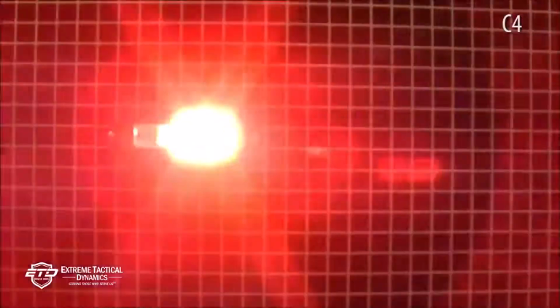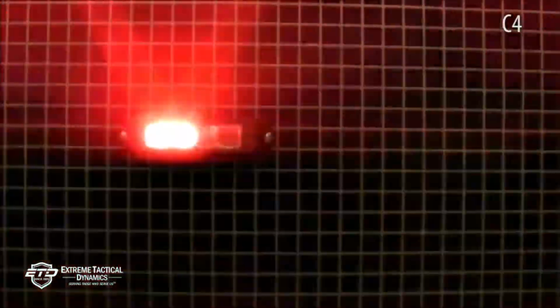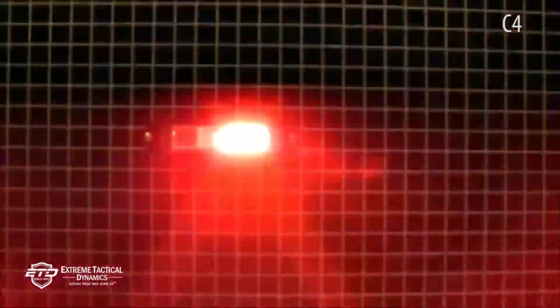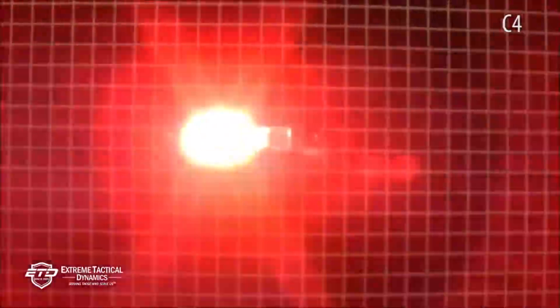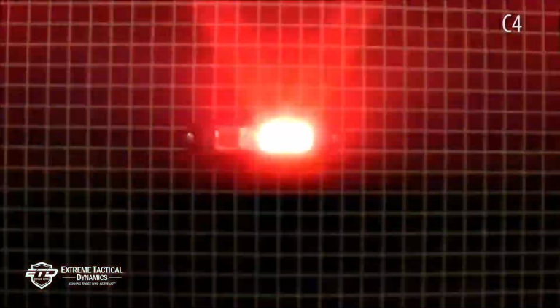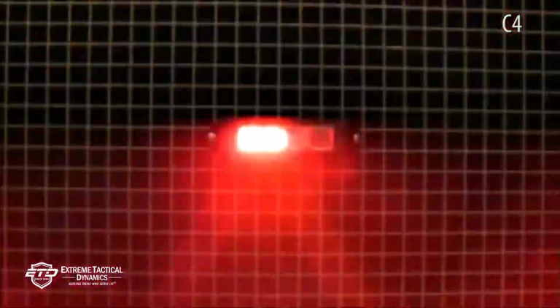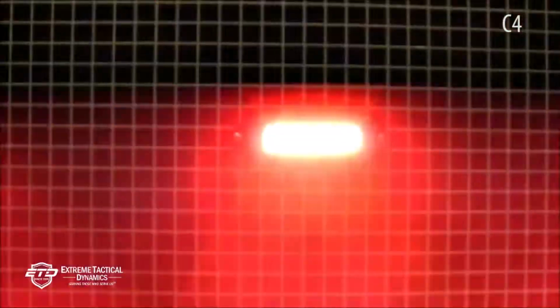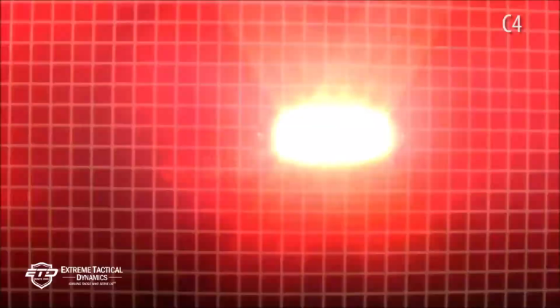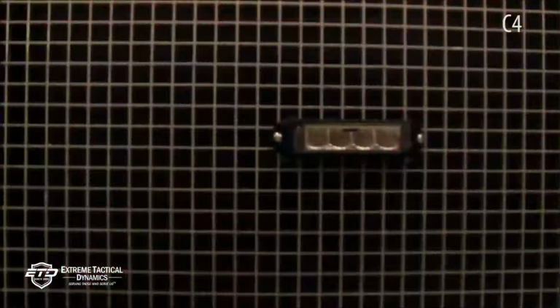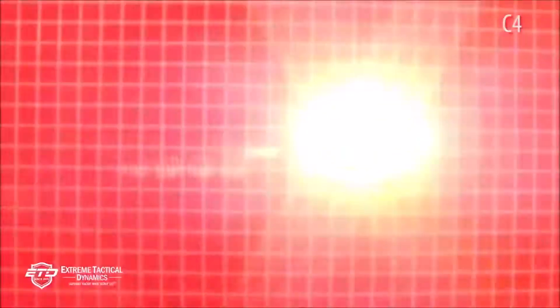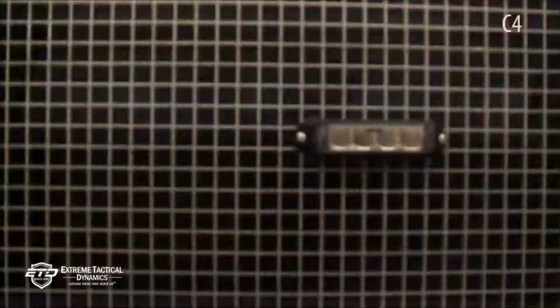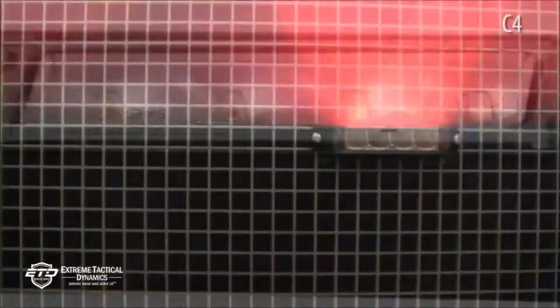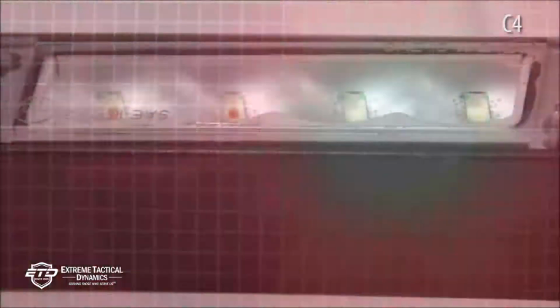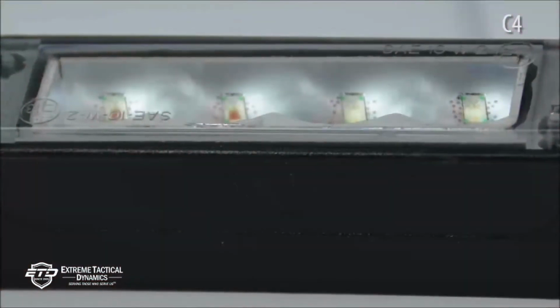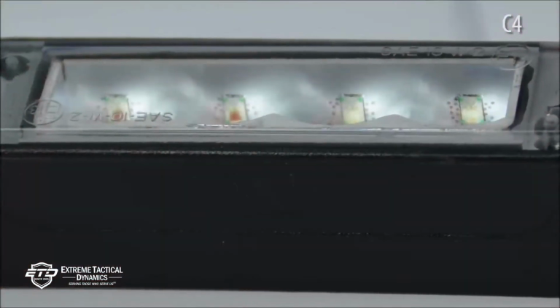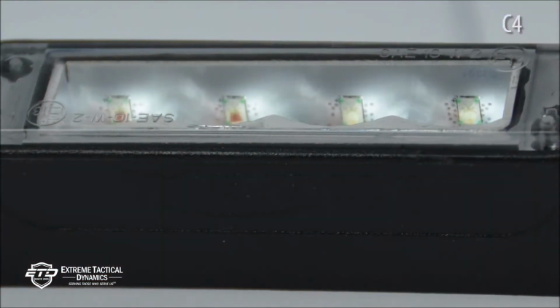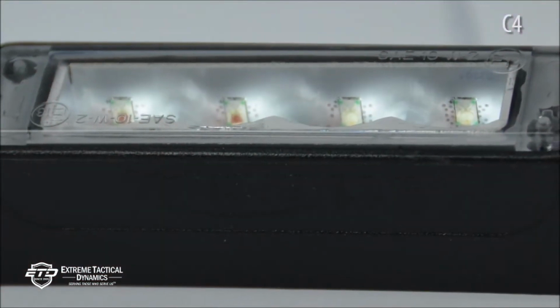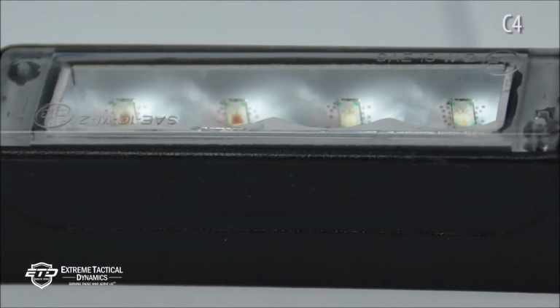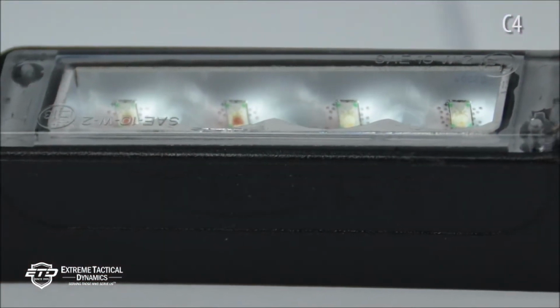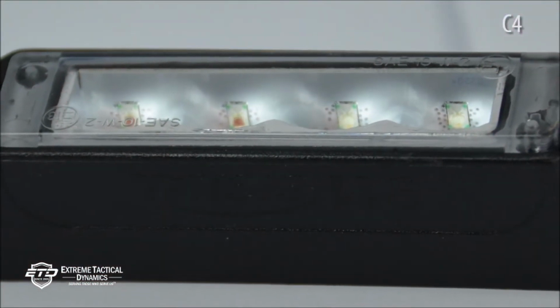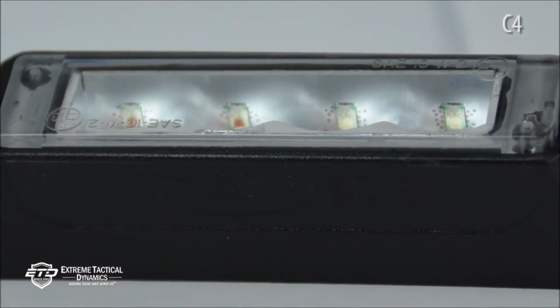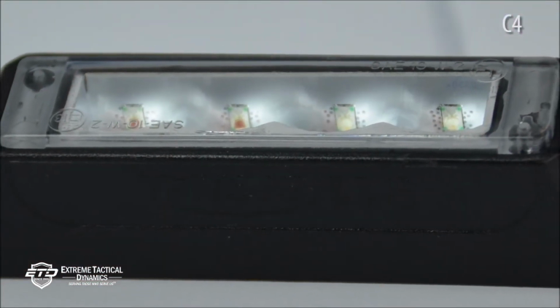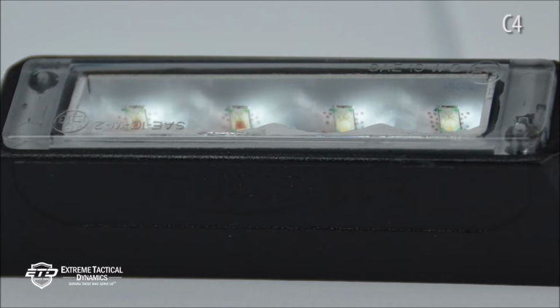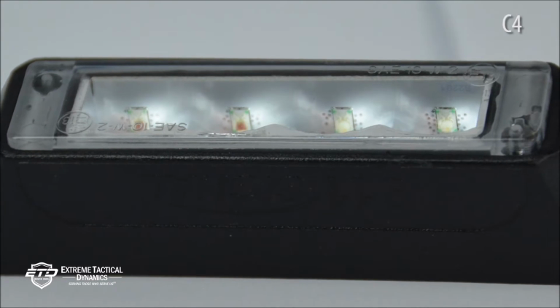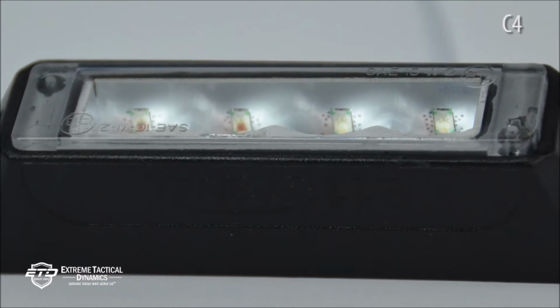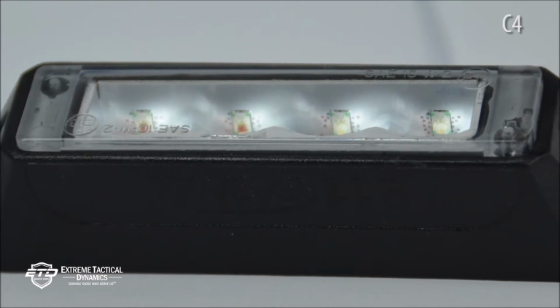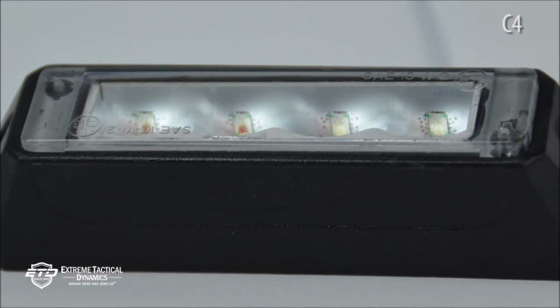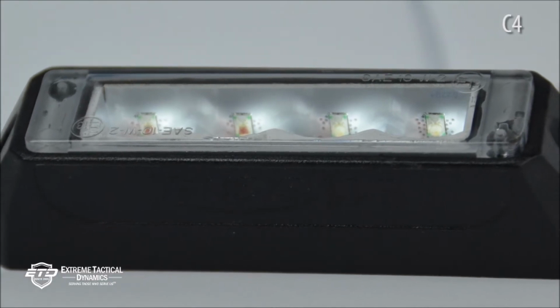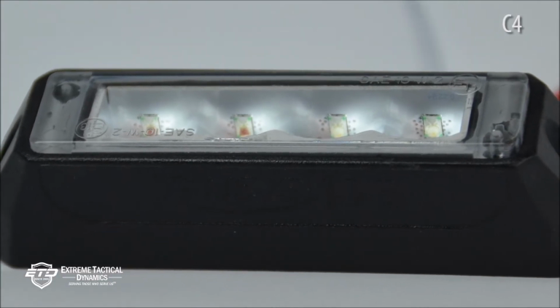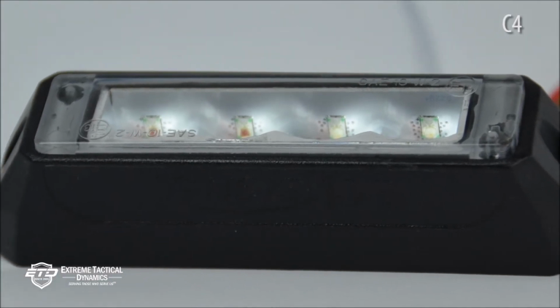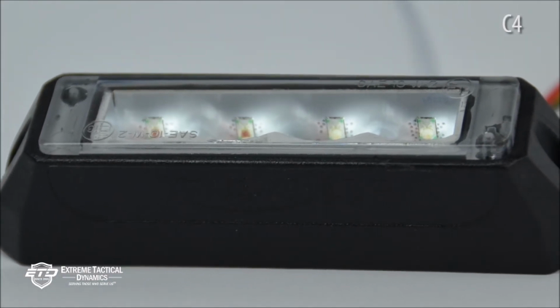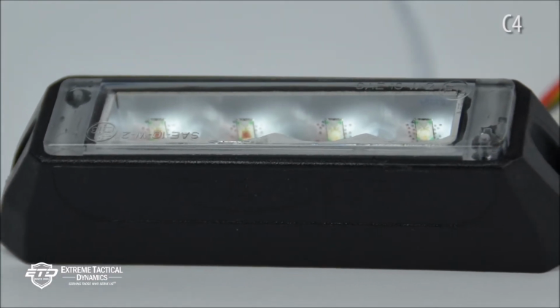Power: Each C4 surface mount LED is created with Gen 4, 3-watt LEDs for a total of 12 watts of power that shines bright and reaches great distances.